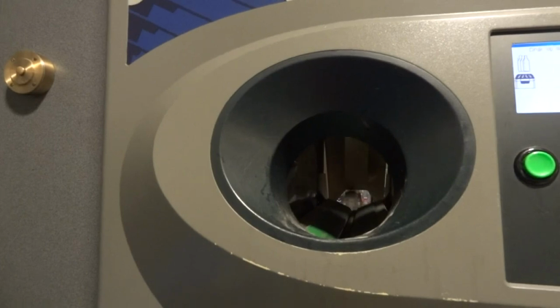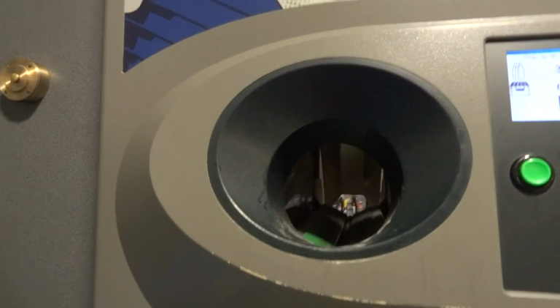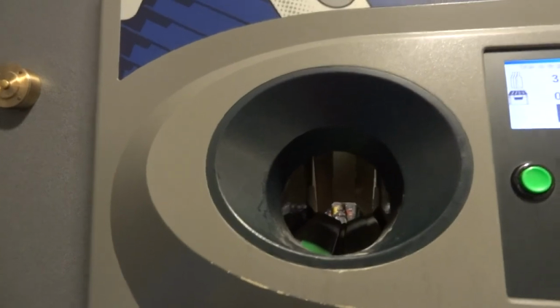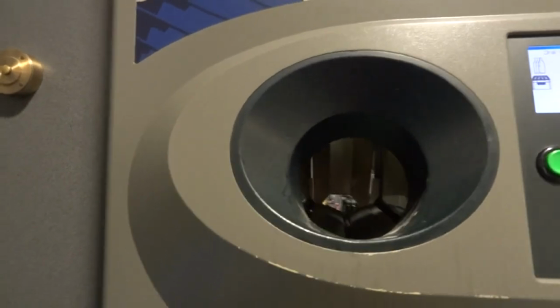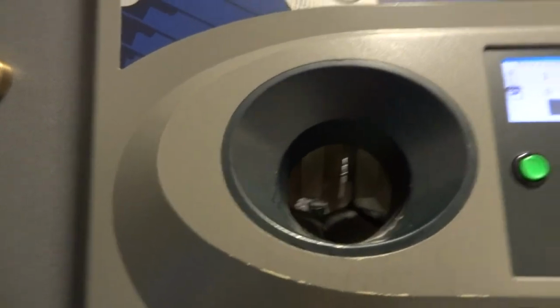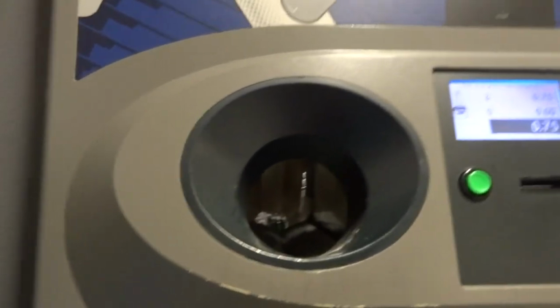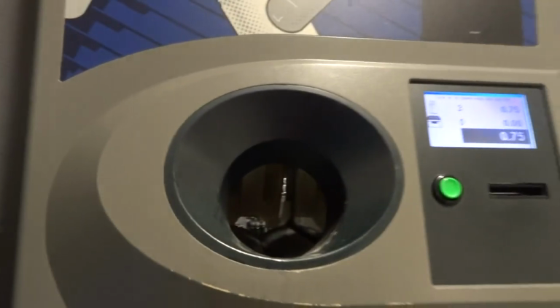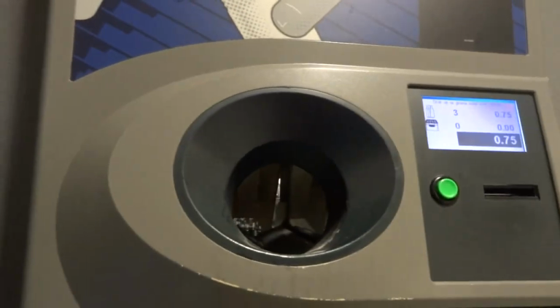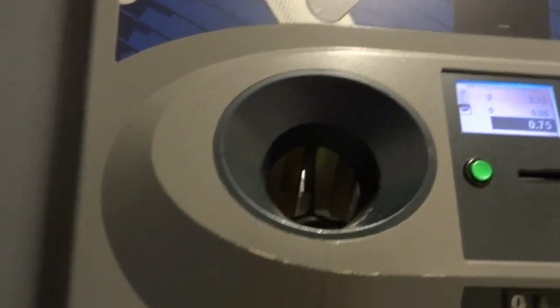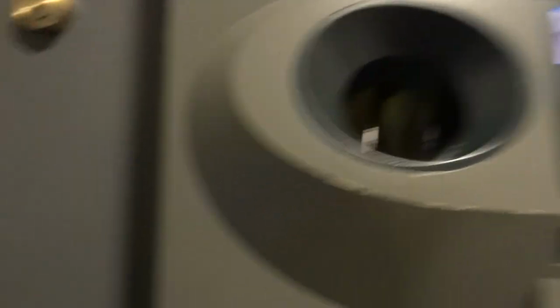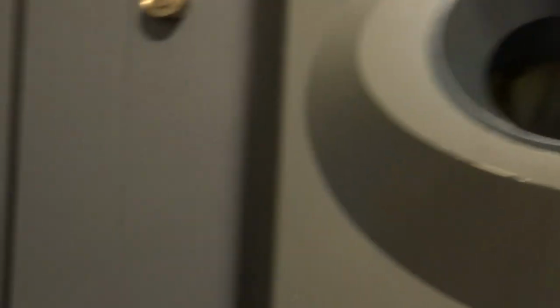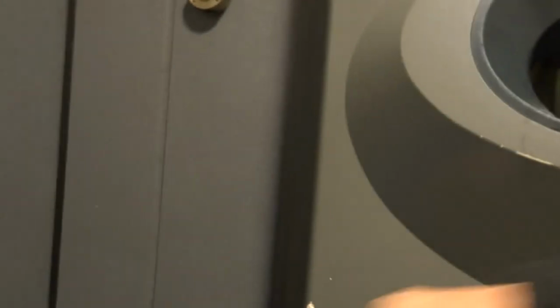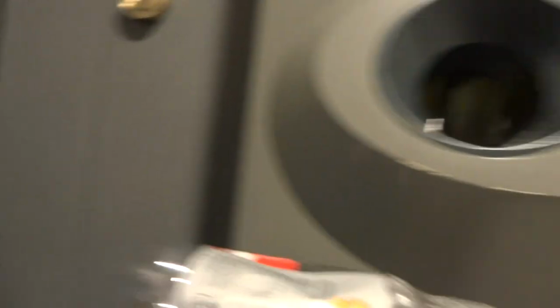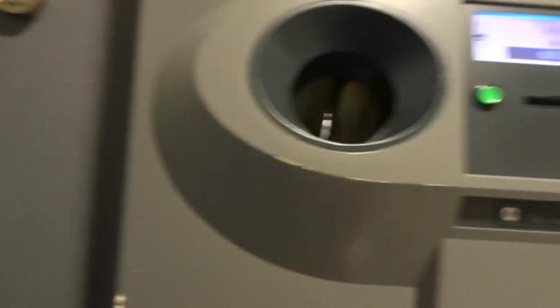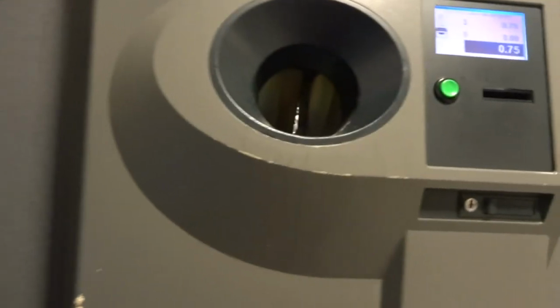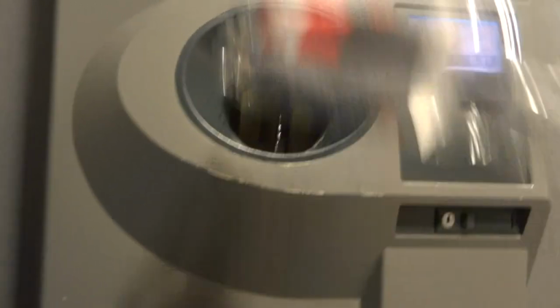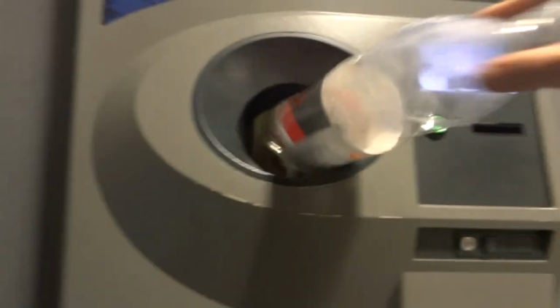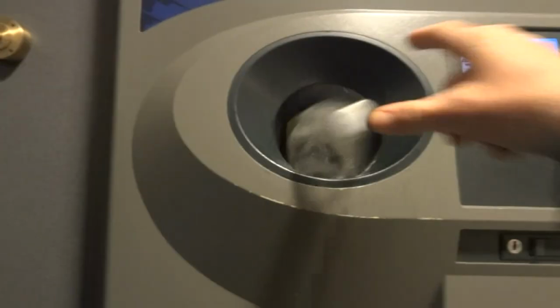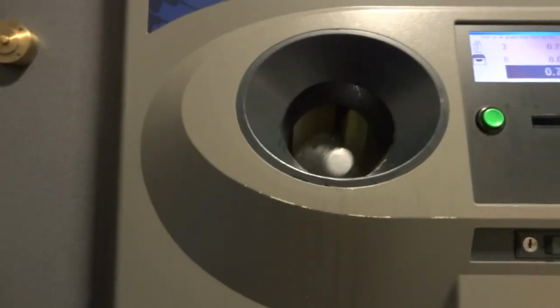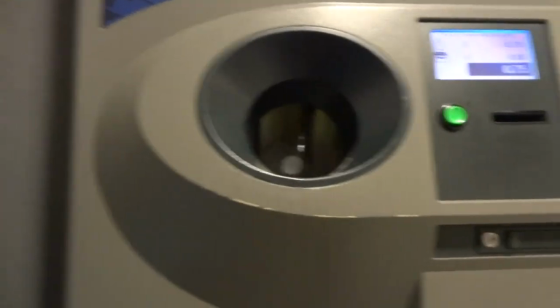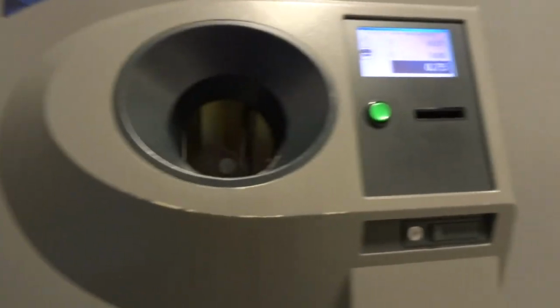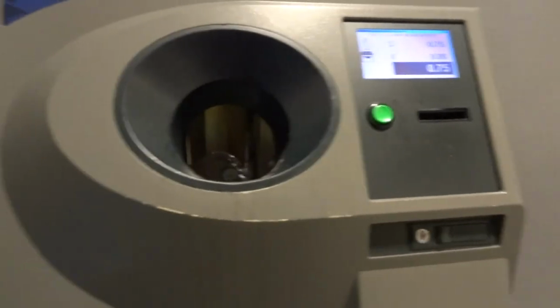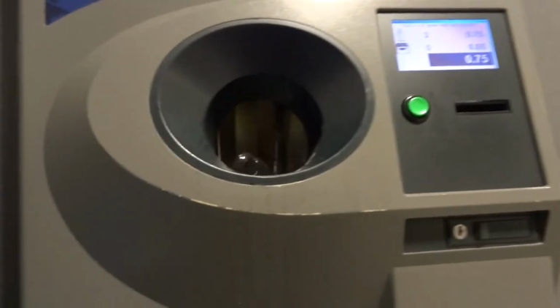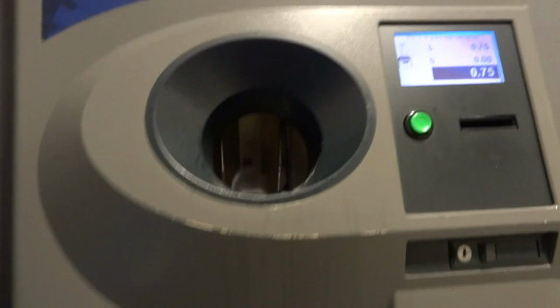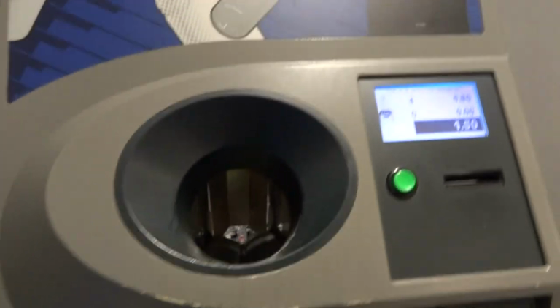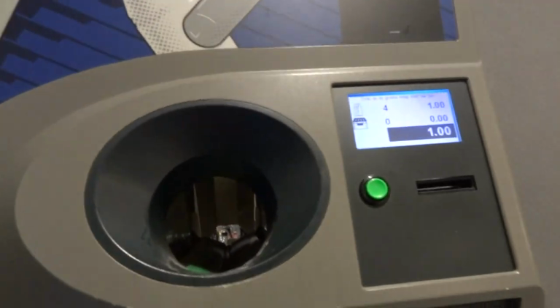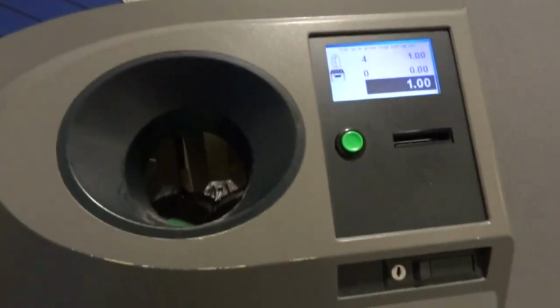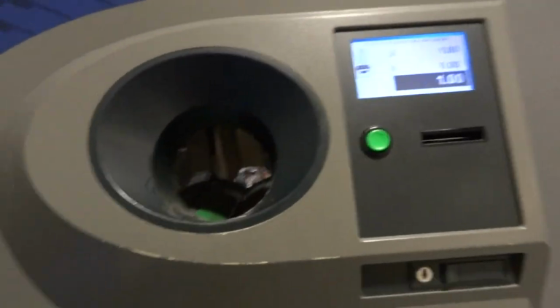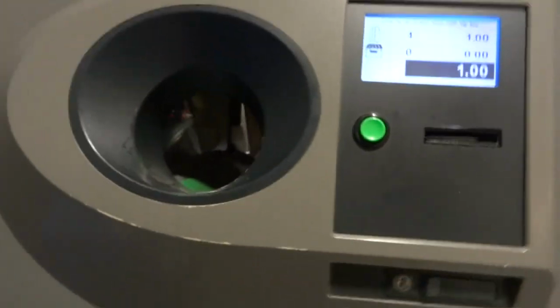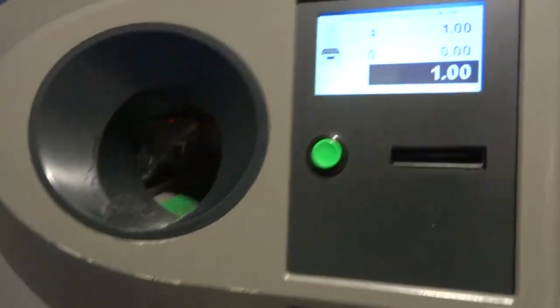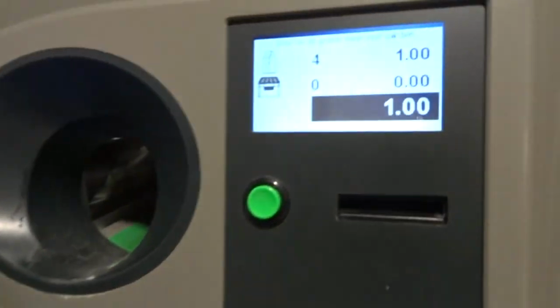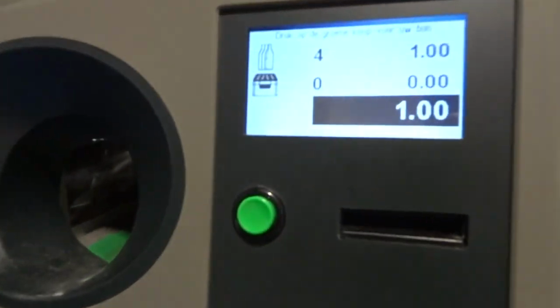Wow, somebody else left their 20 cent receipt there. I'm good now. So there you go — one Euro.